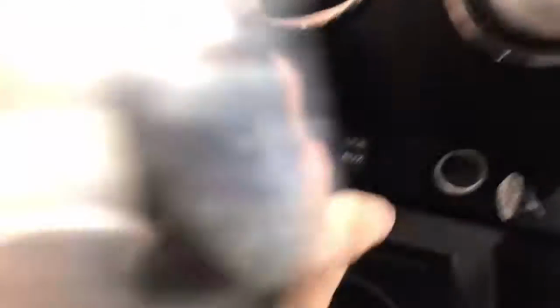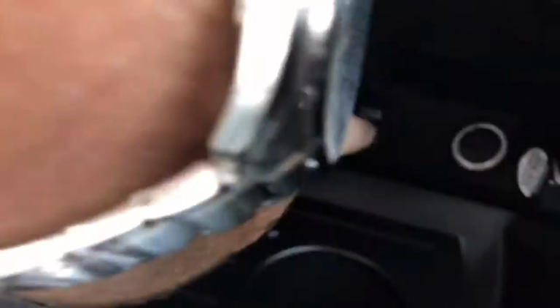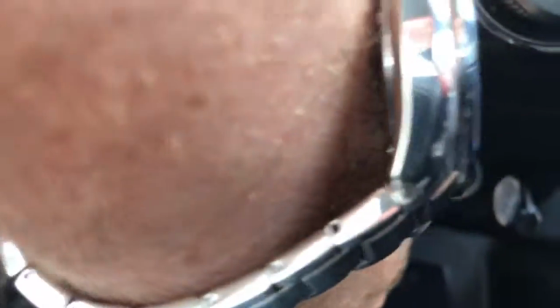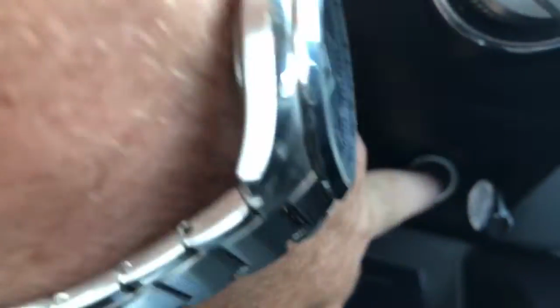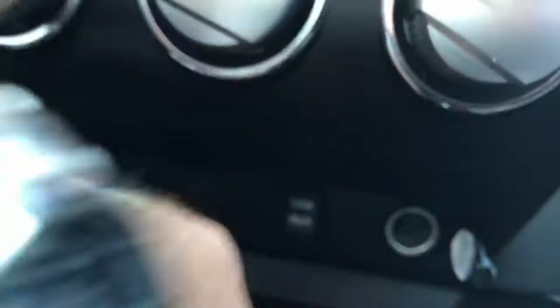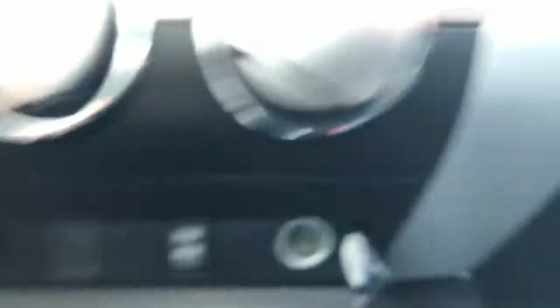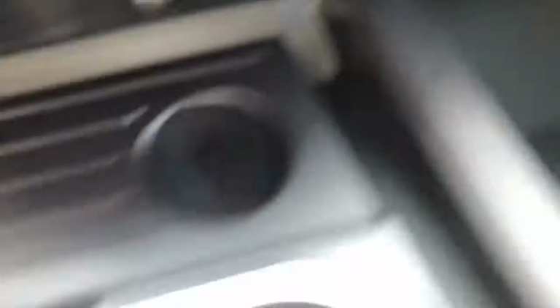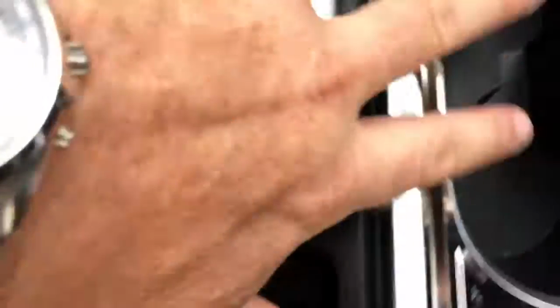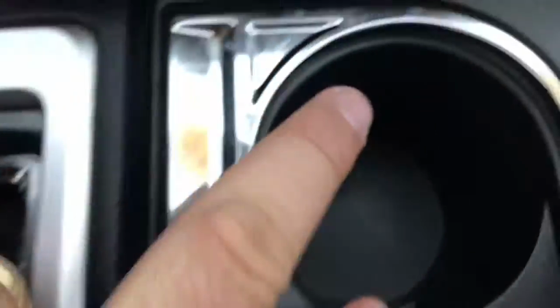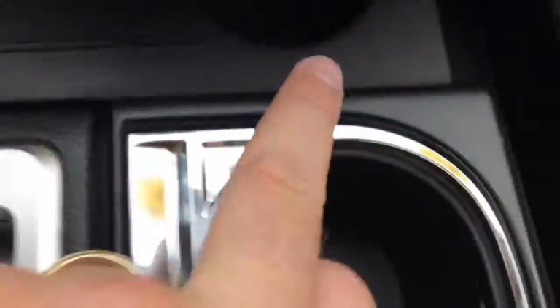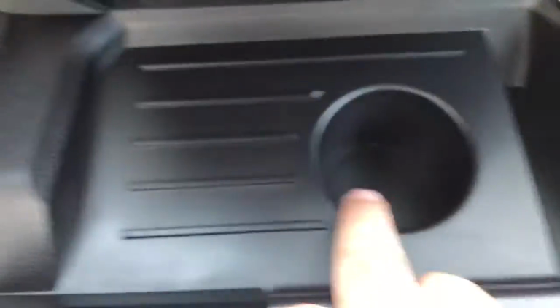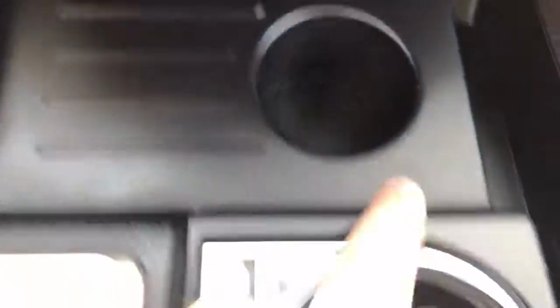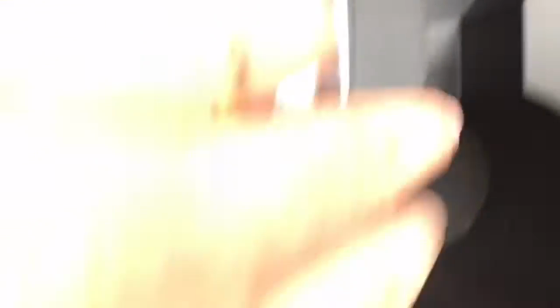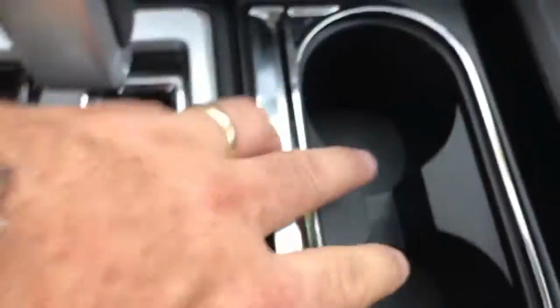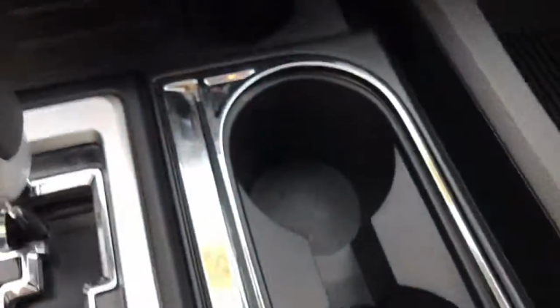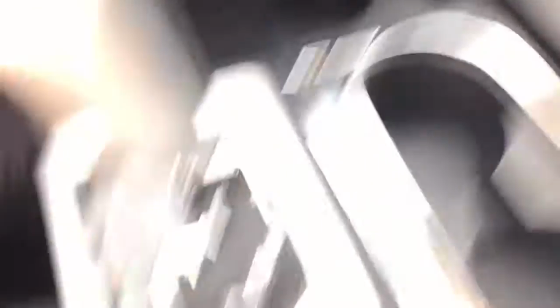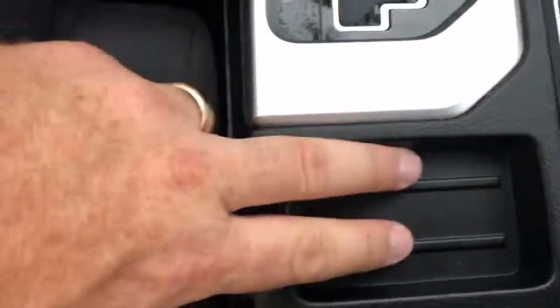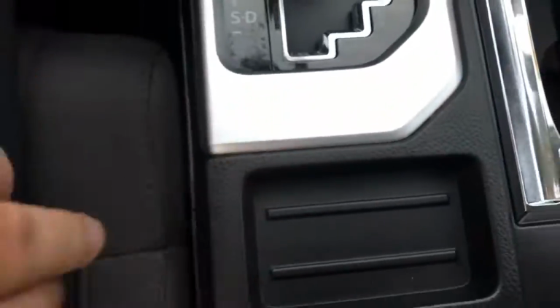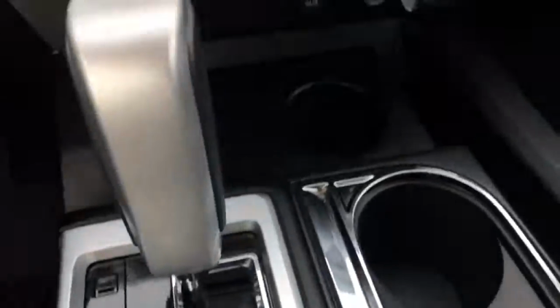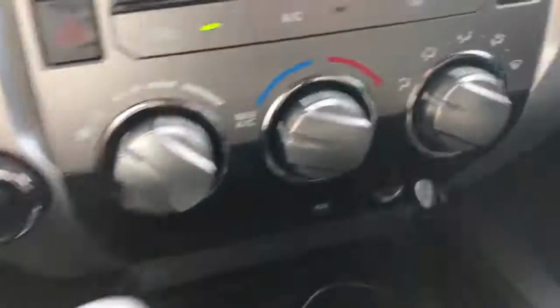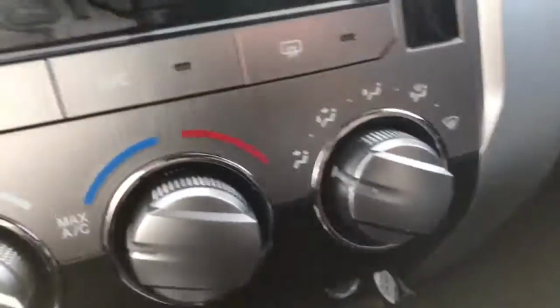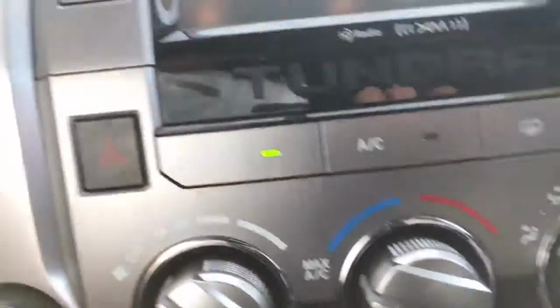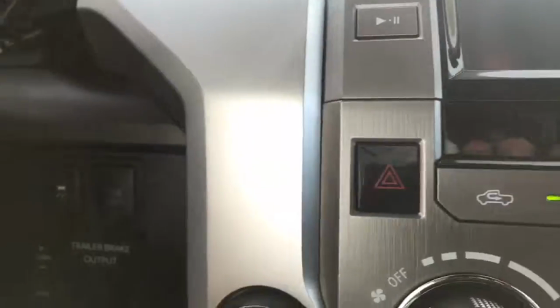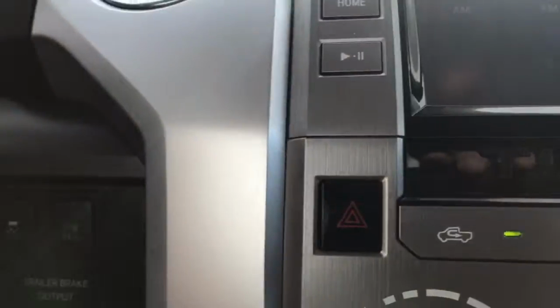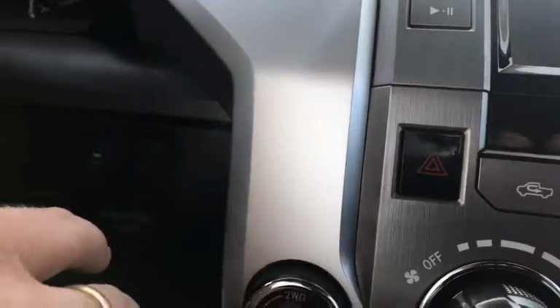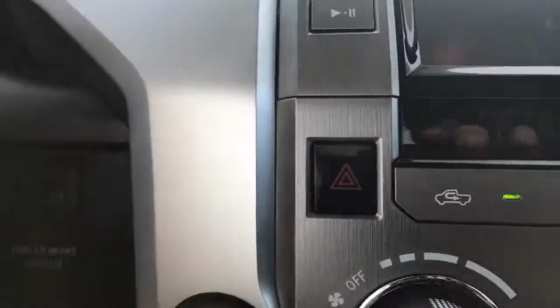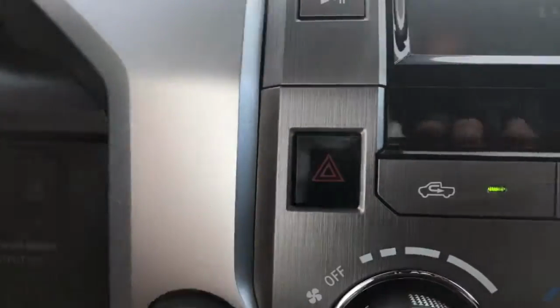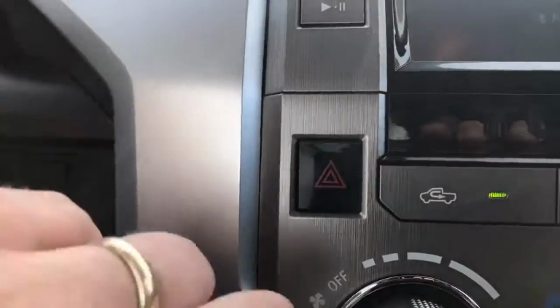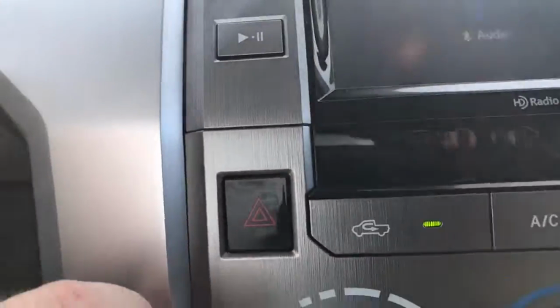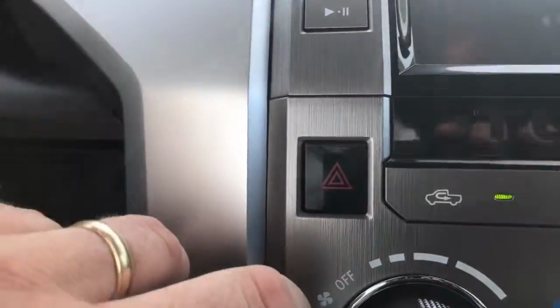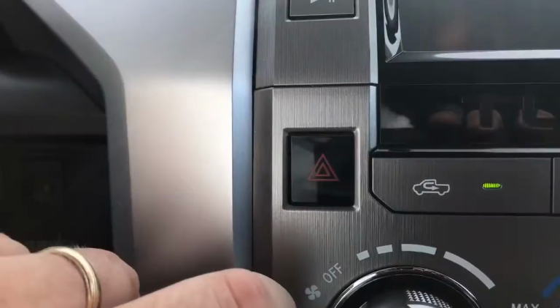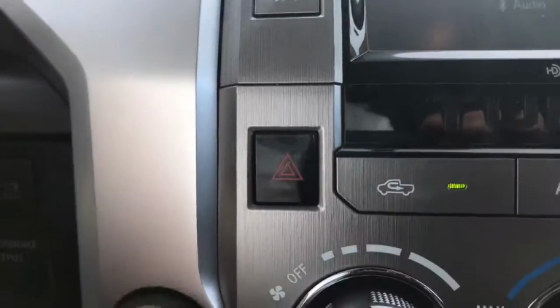USB auxiliary. Charger here. Cup holders in the front and two here. Little tray here. It is a 4x4. 23,000 miles. One owner. No accidents.